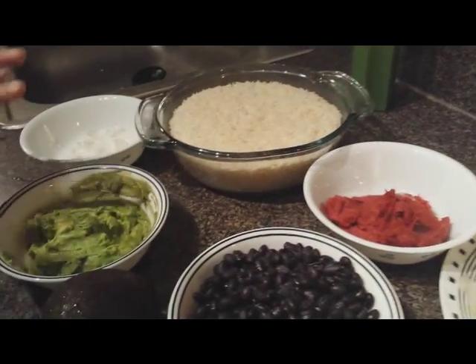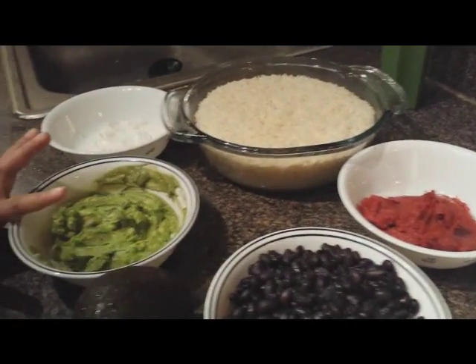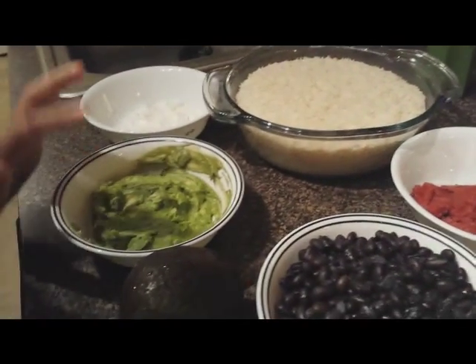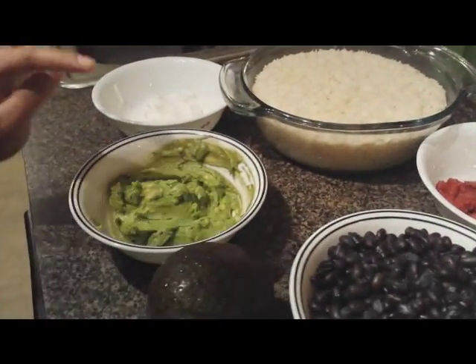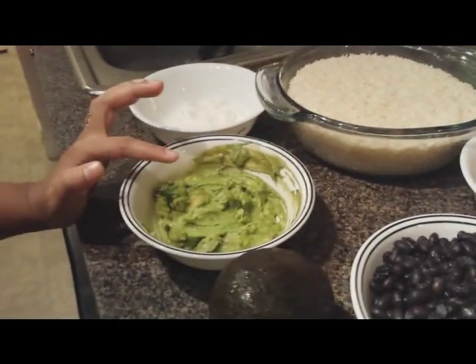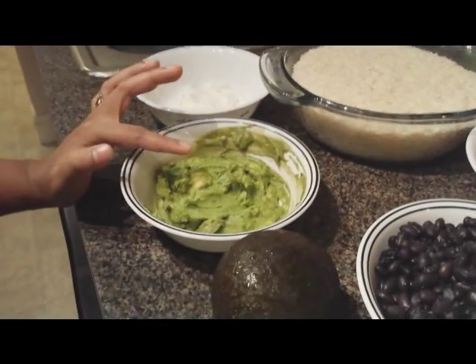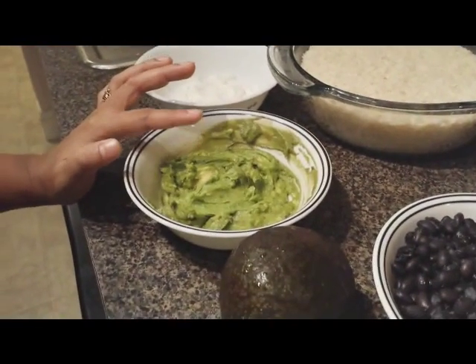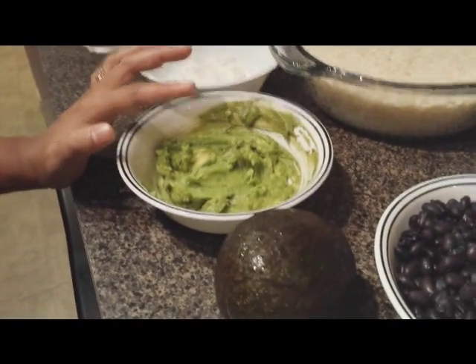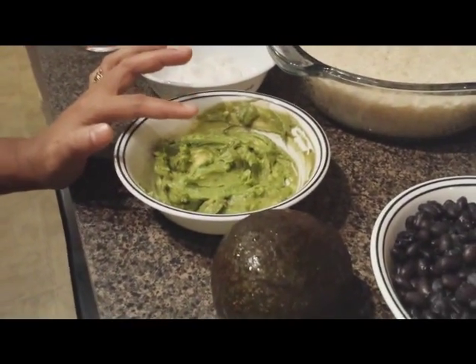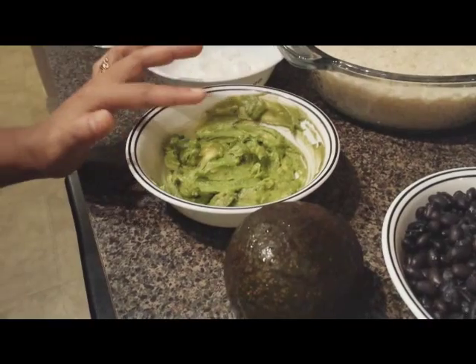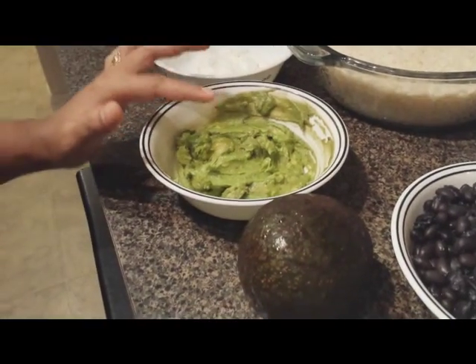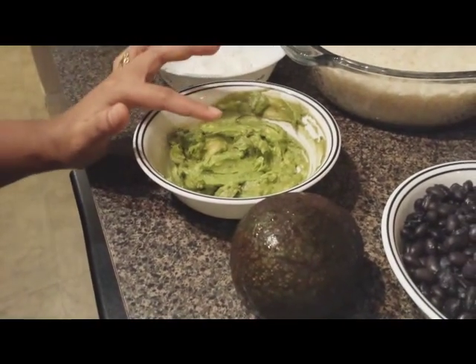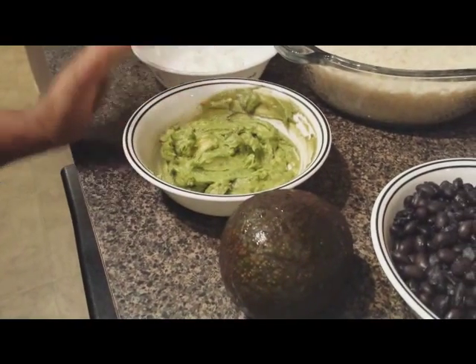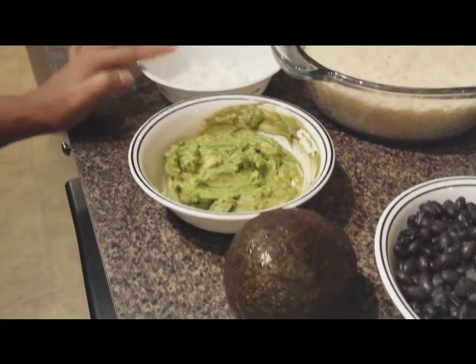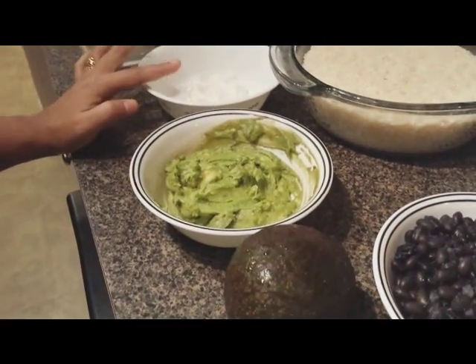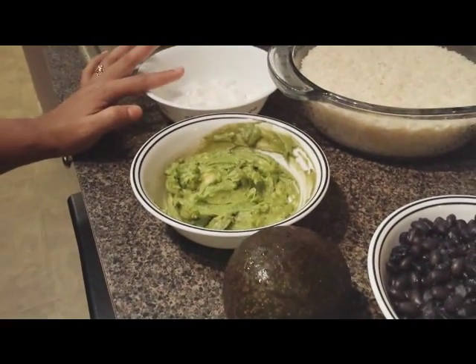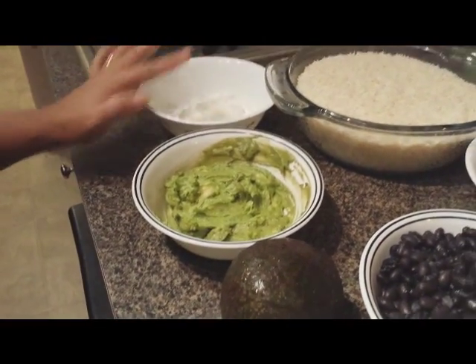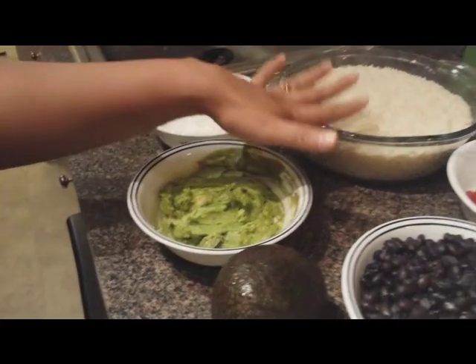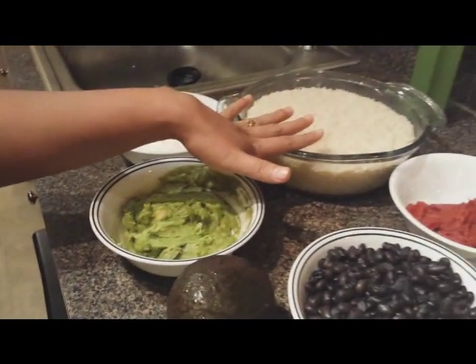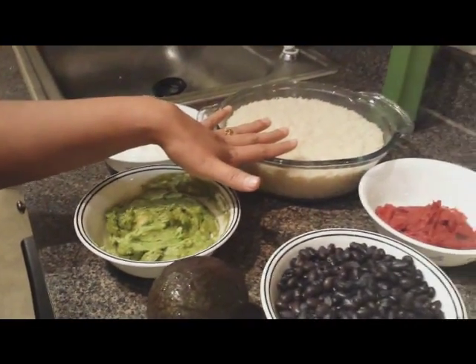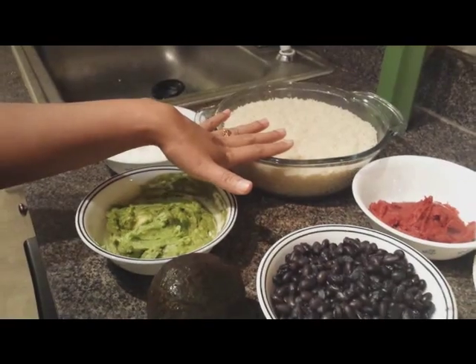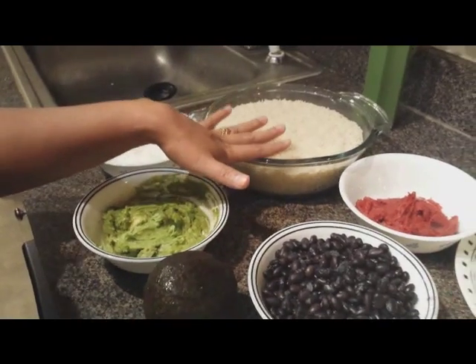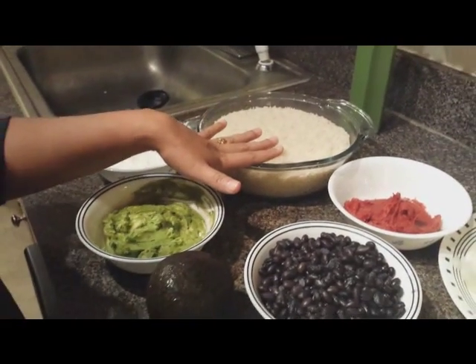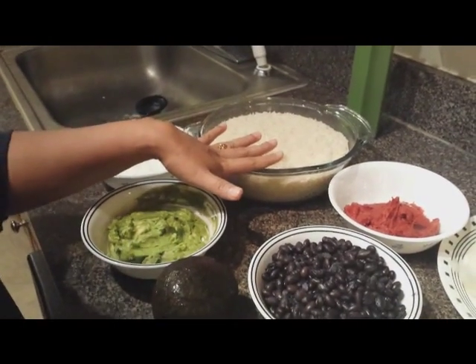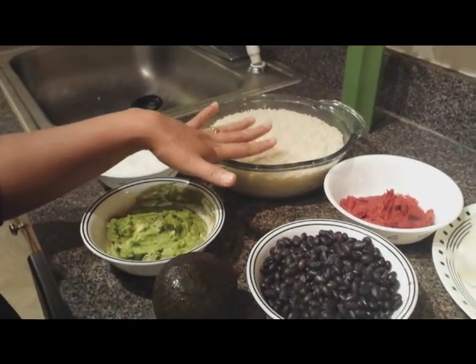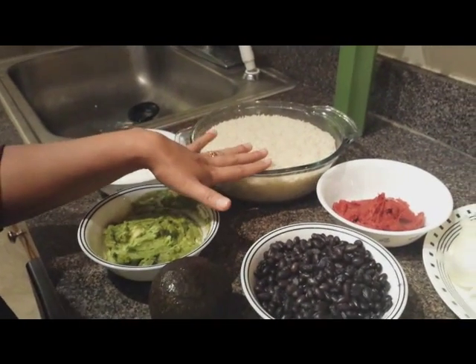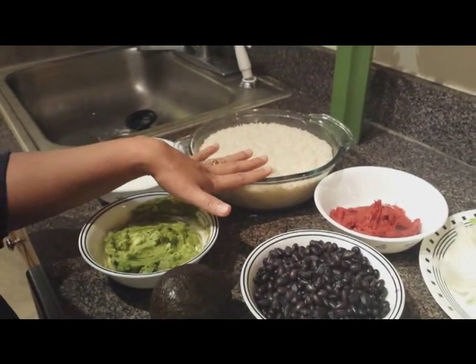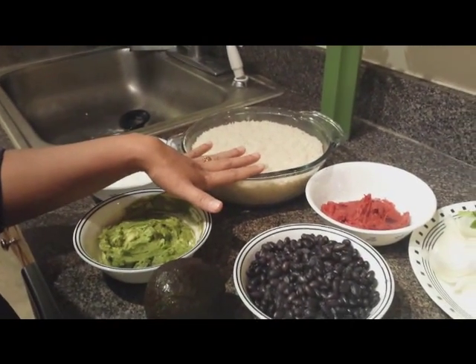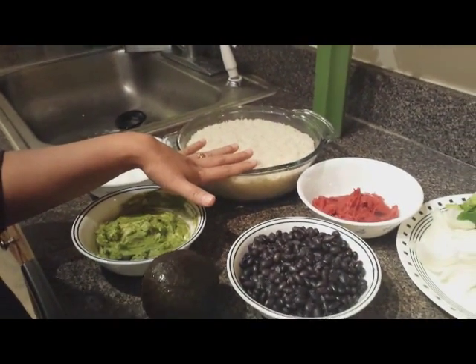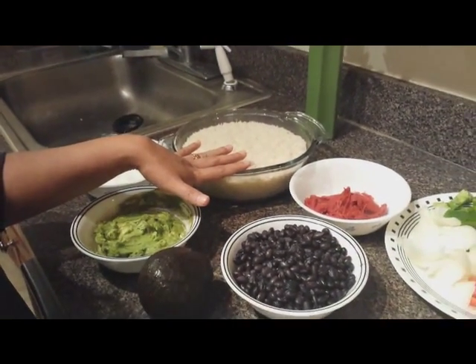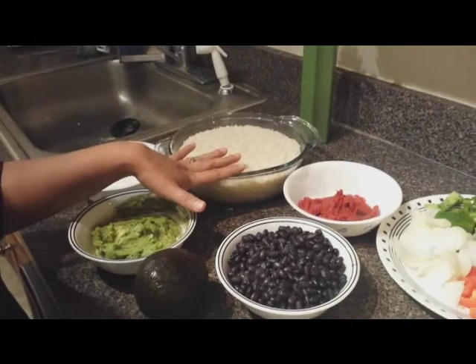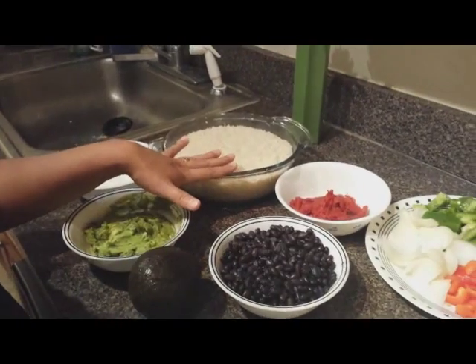We need 1 cup of guacamole for the topping, as well as sour cream for topping. We also need 1 cup of brown rice, or you can use normal rice, which should be soaked for 2 to 3 hours in water.